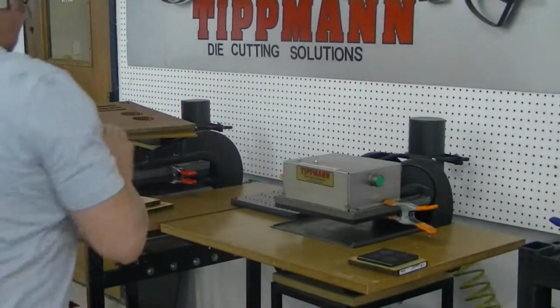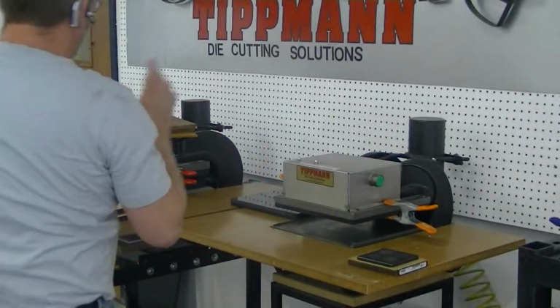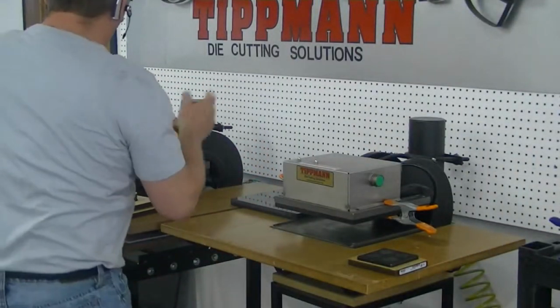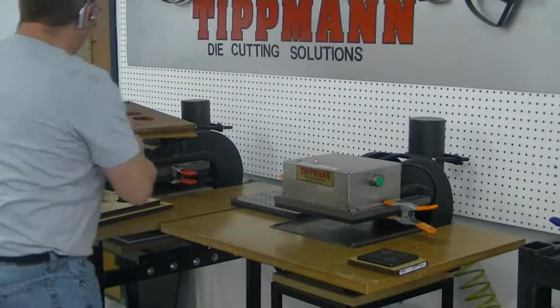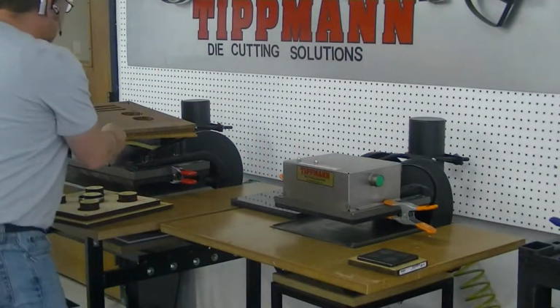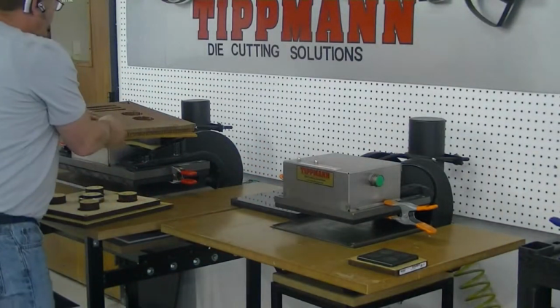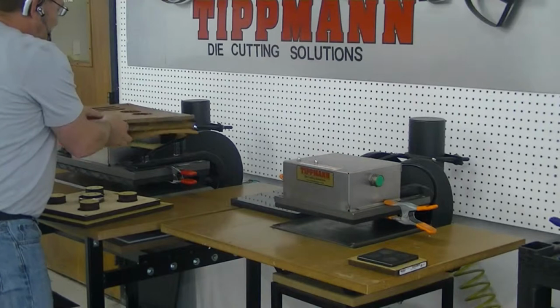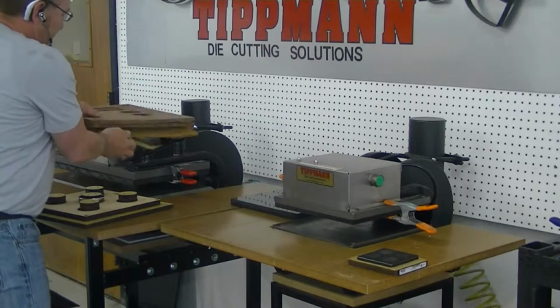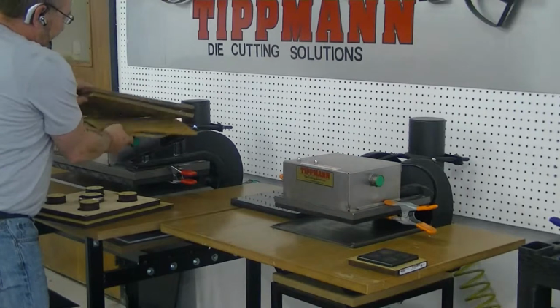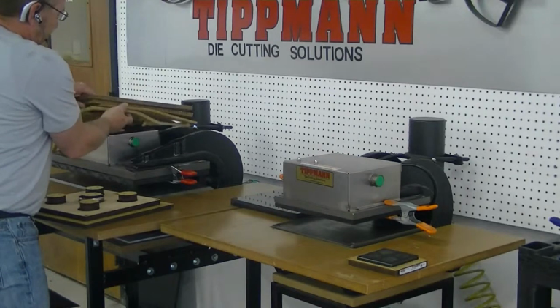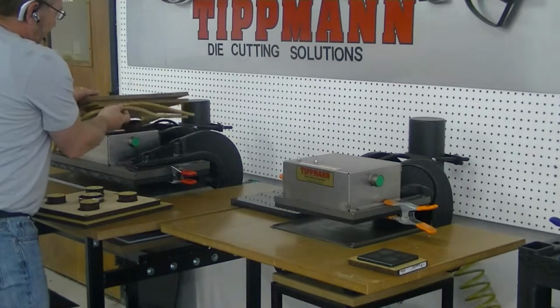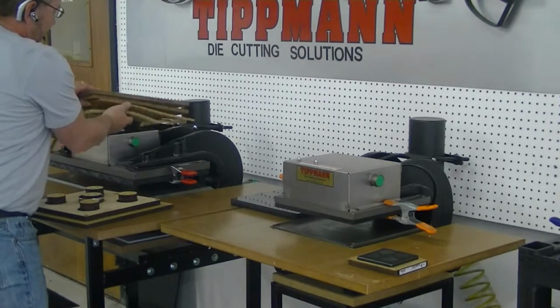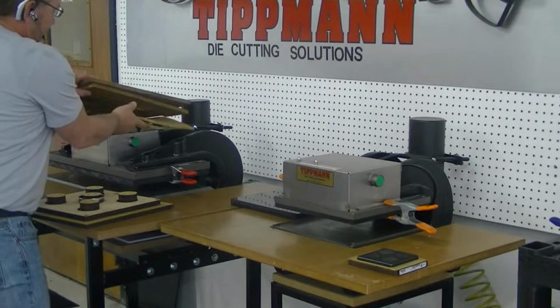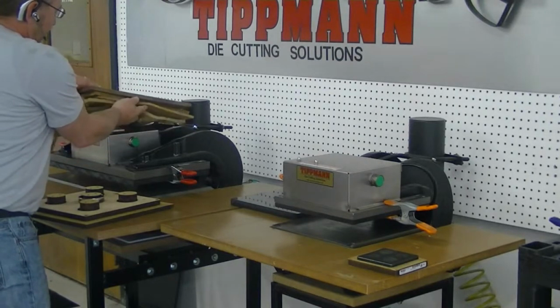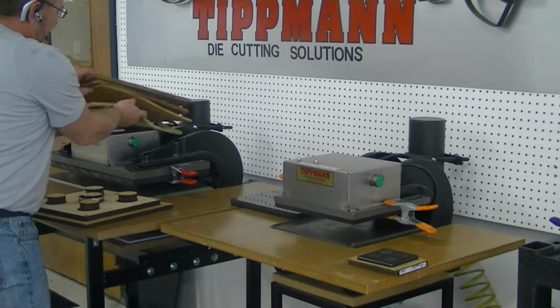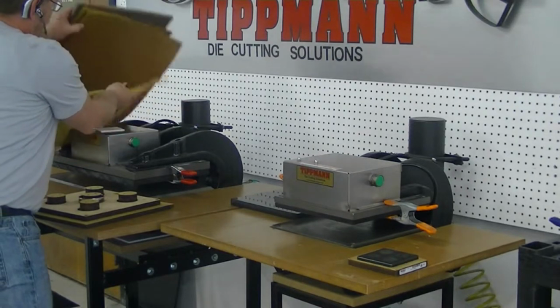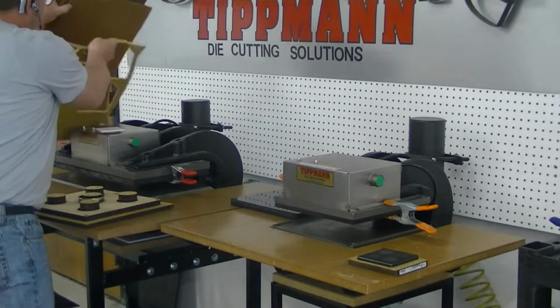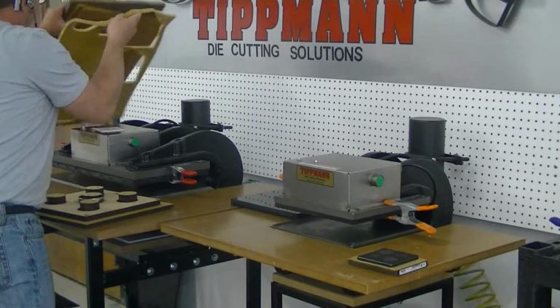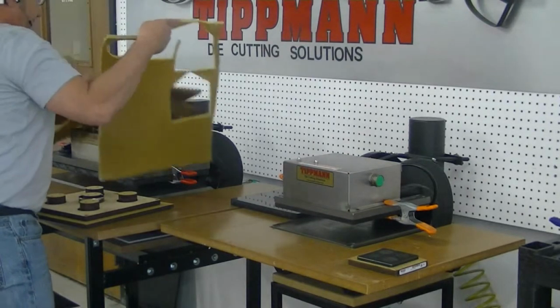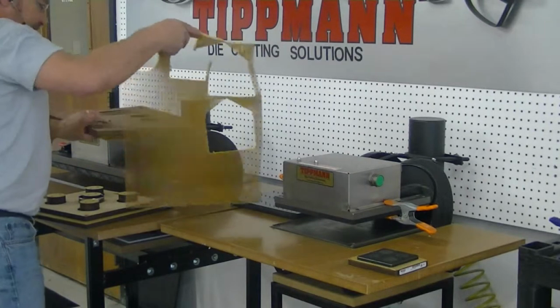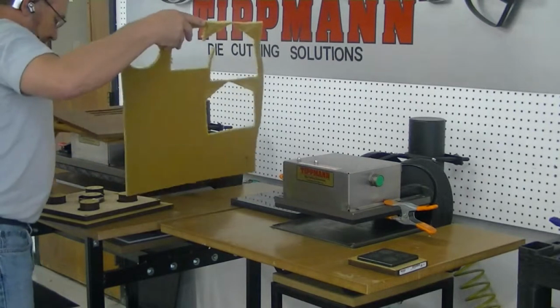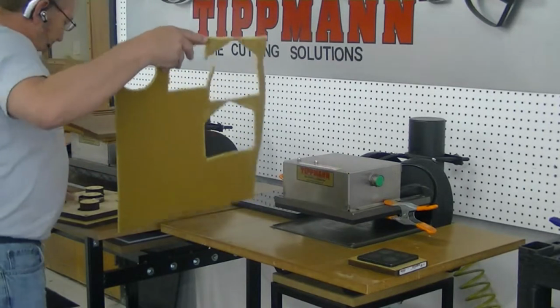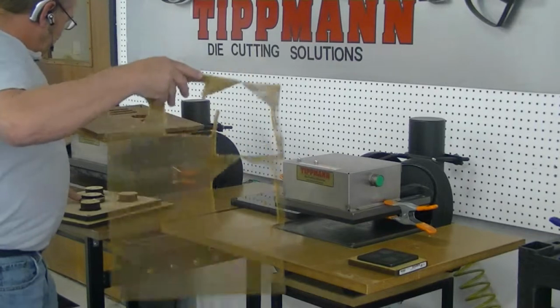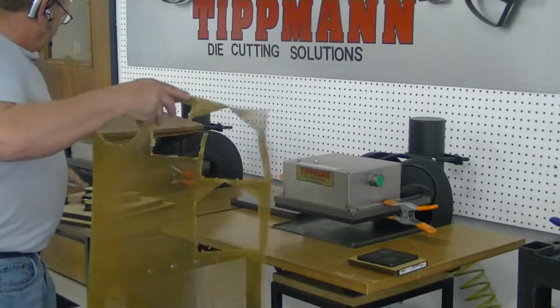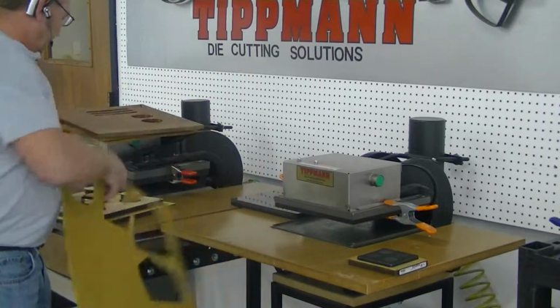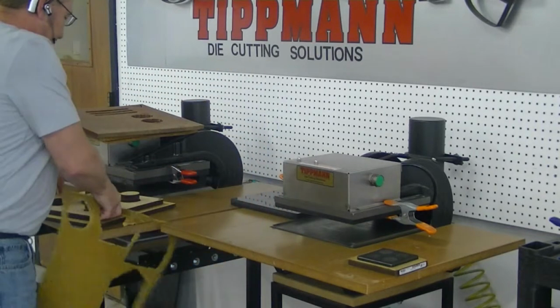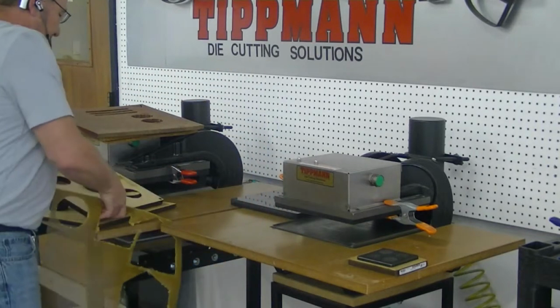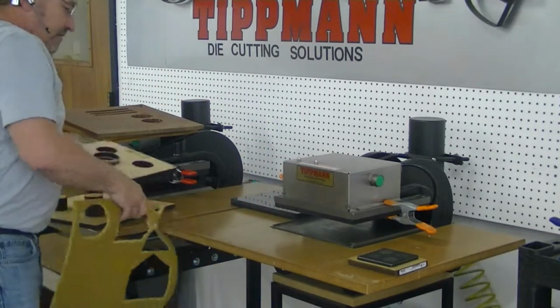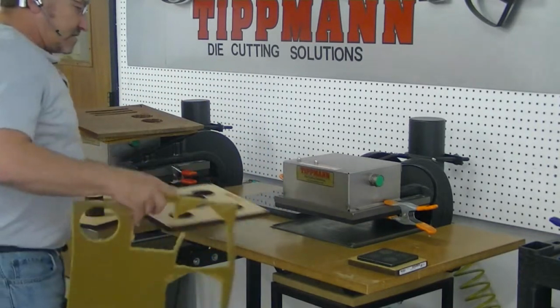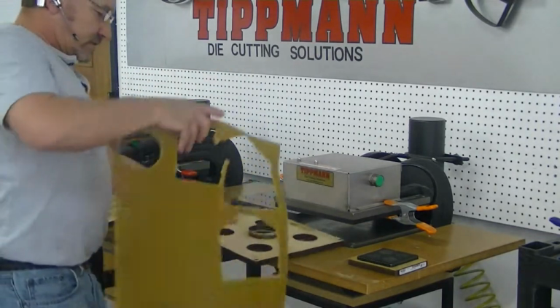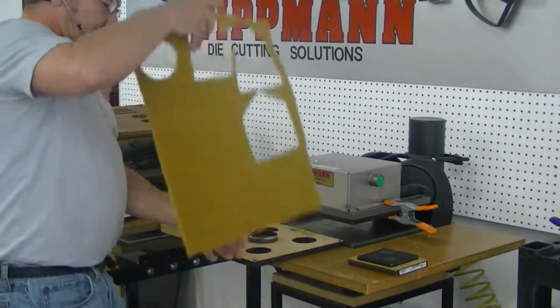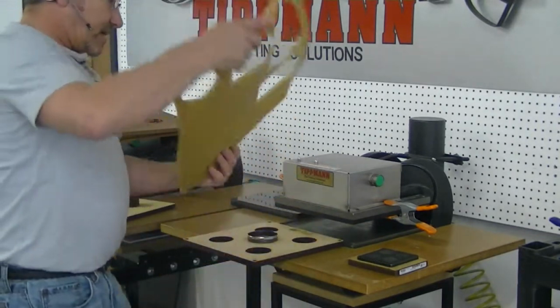Now this is one of your harder pieces. I'll go ahead and shift to the softer material that you've got and we'll do the same thing with that and show you the results on that.